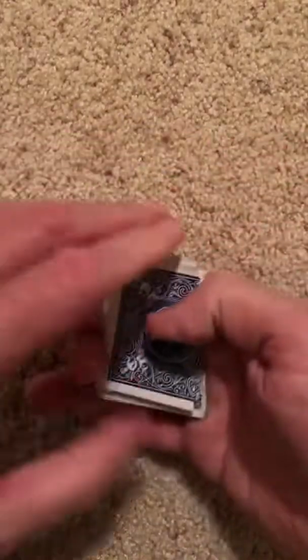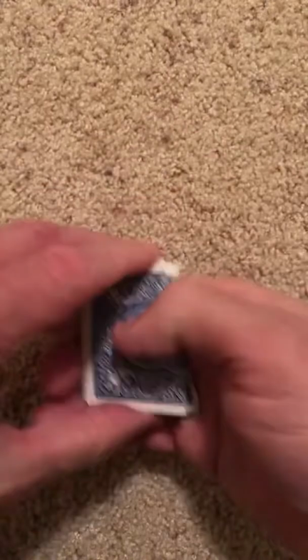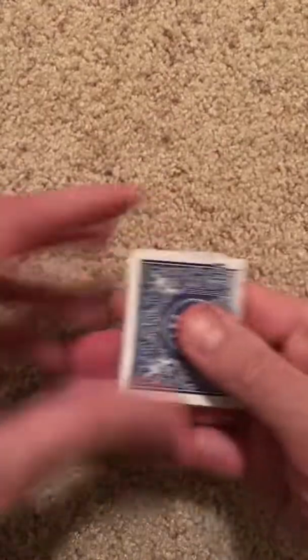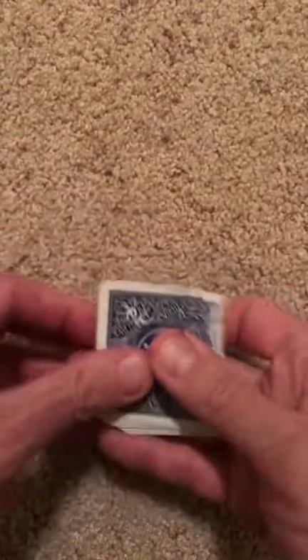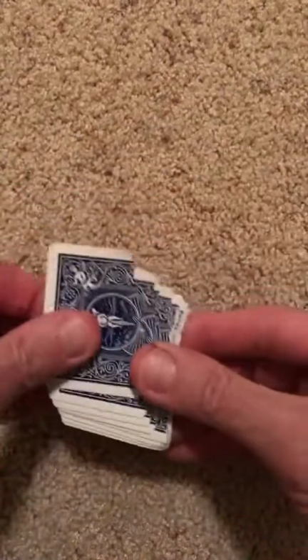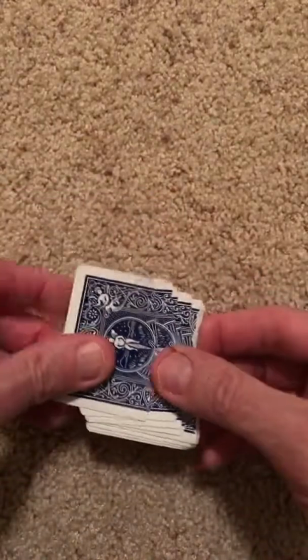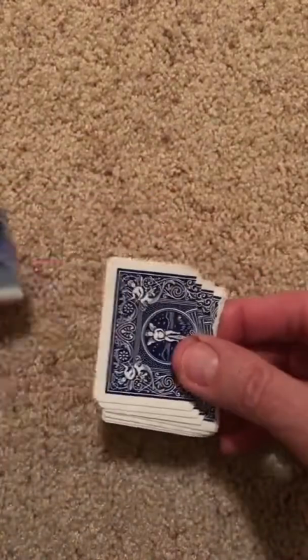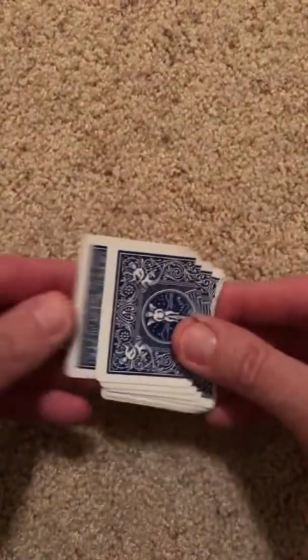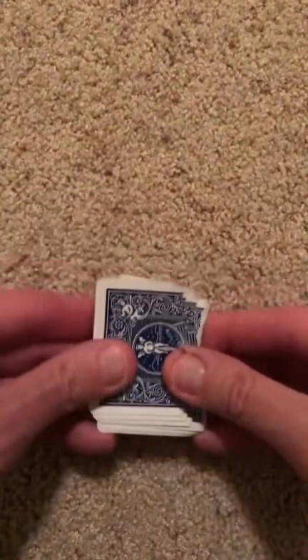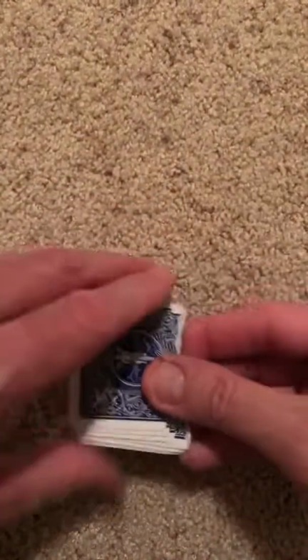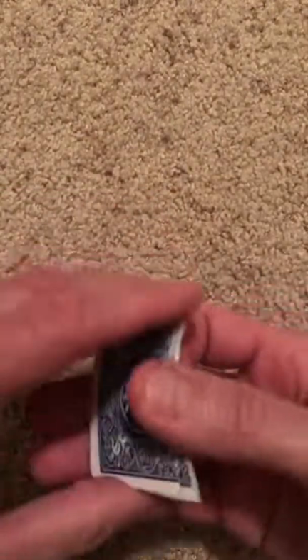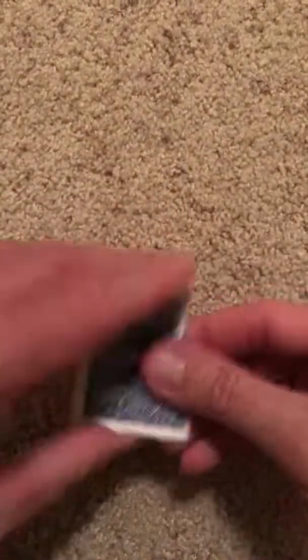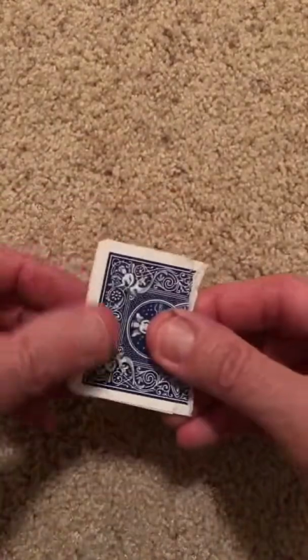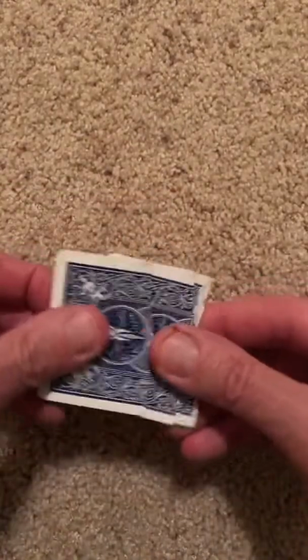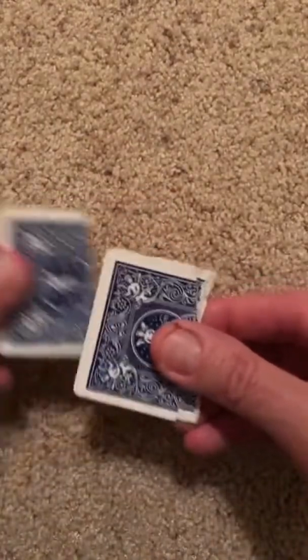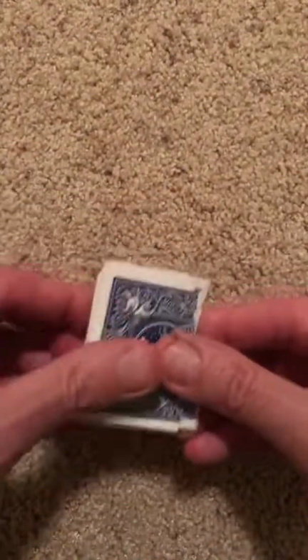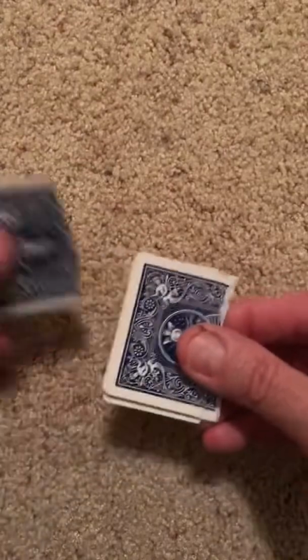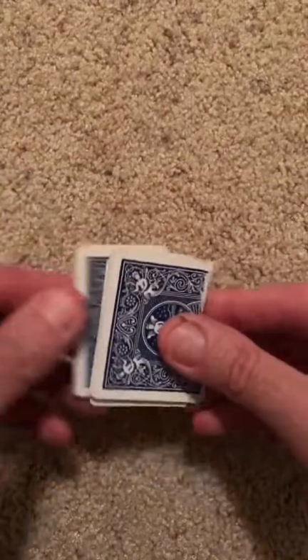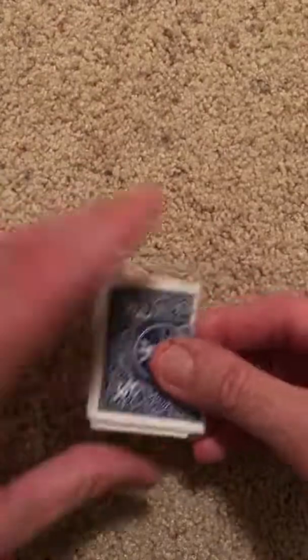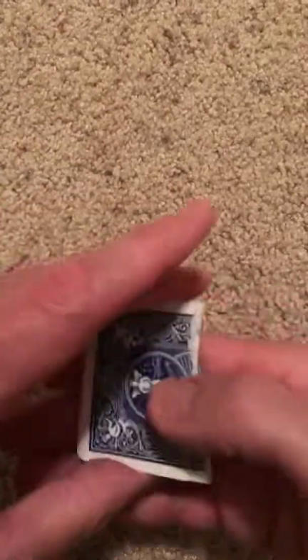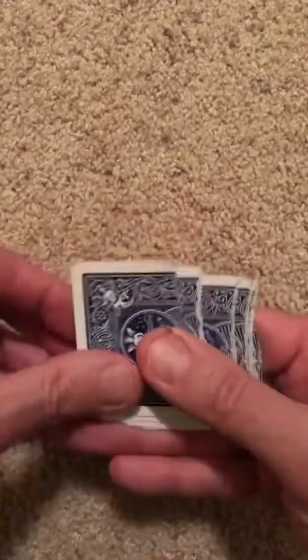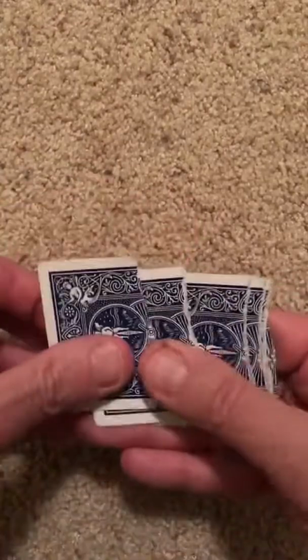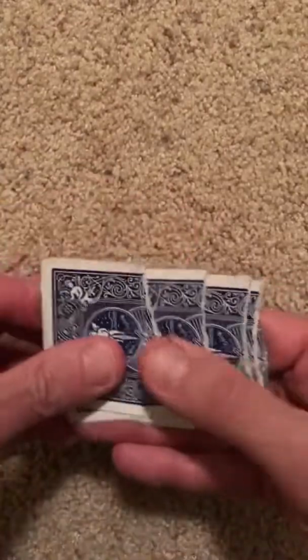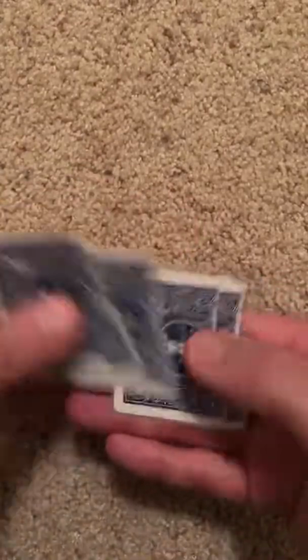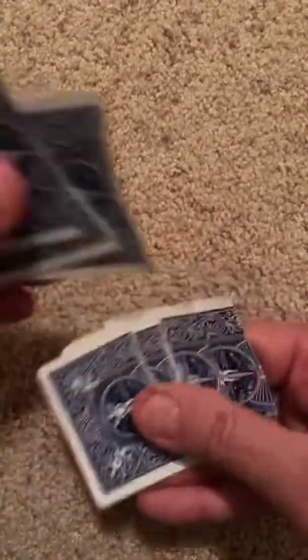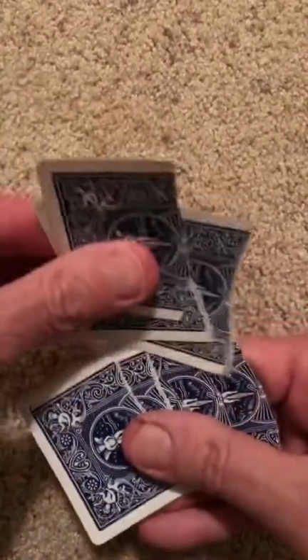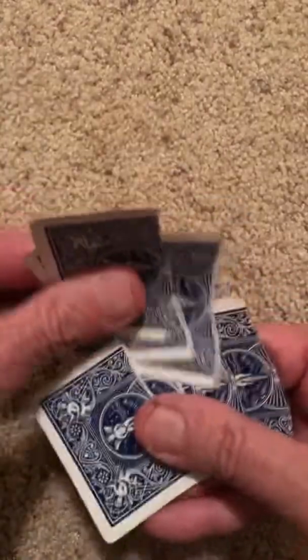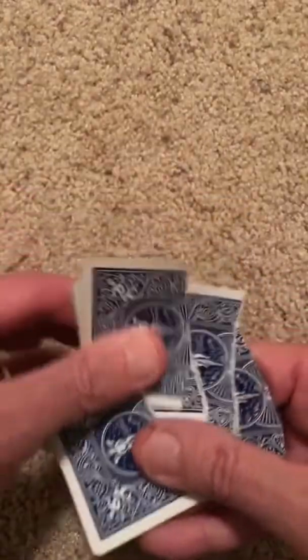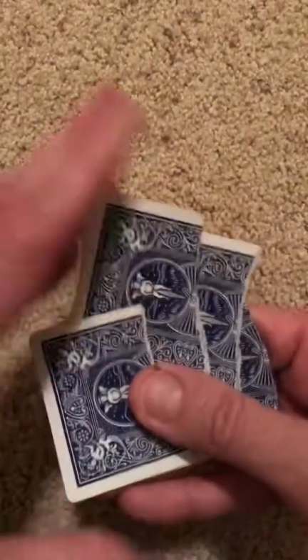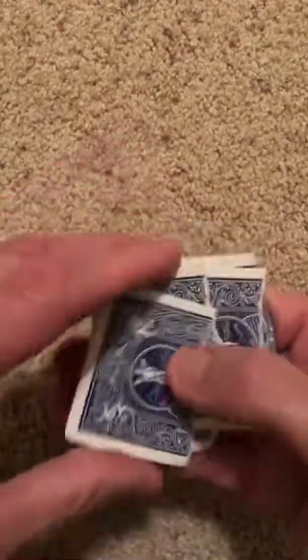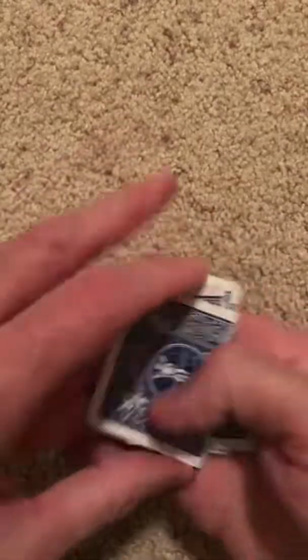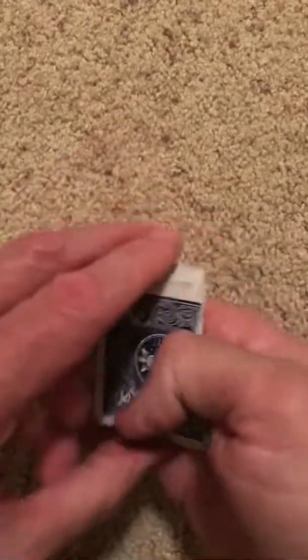Step one: put the top card at the bottom. Step two: move the top two cards to the bottom. Step three: take the top three cards and put them somewhere in the middle.